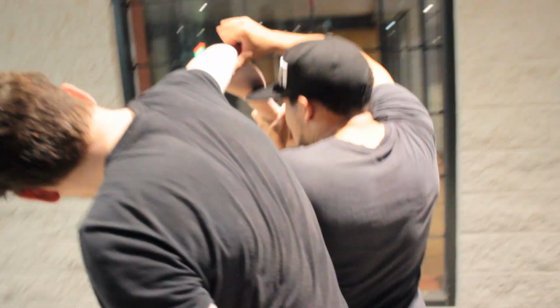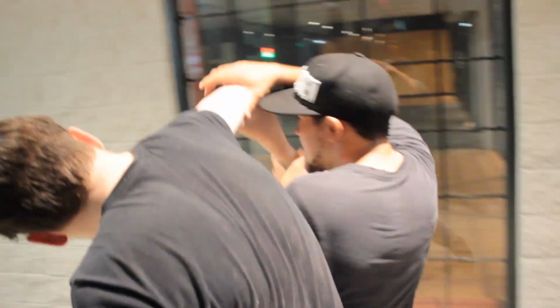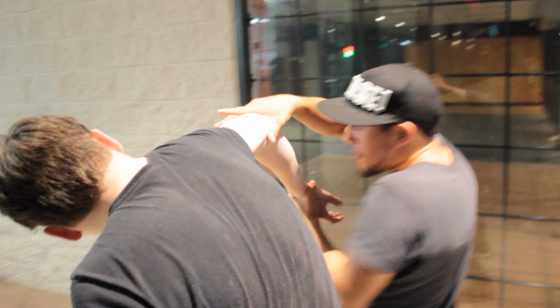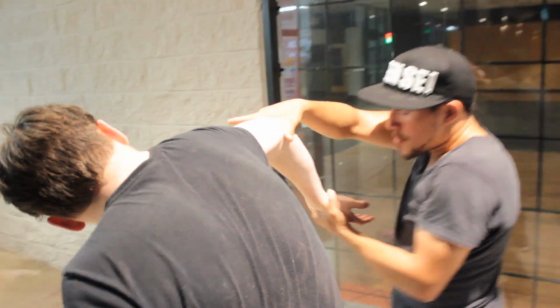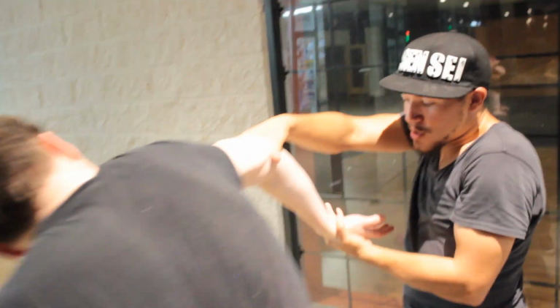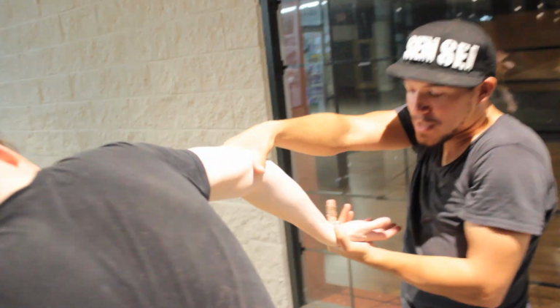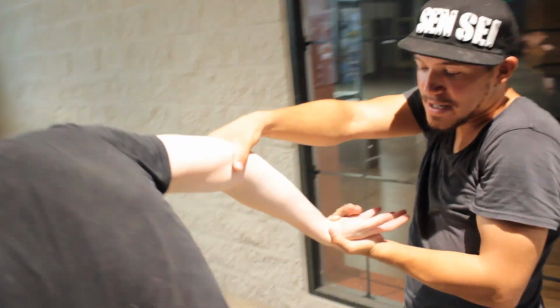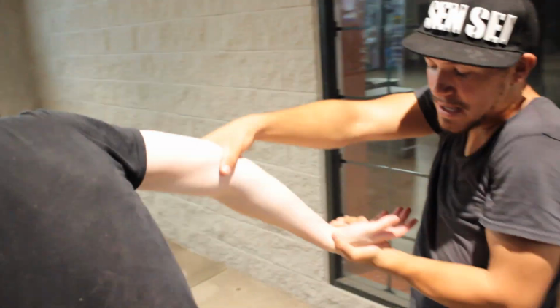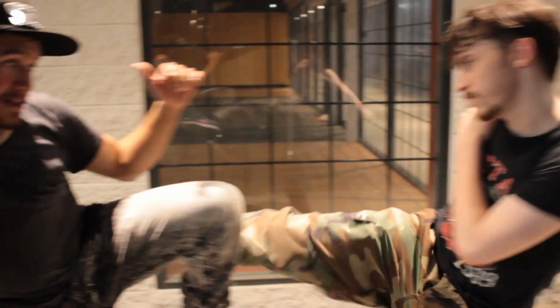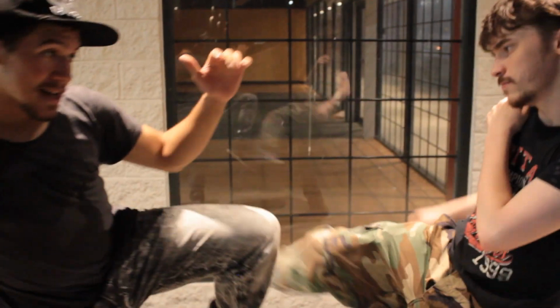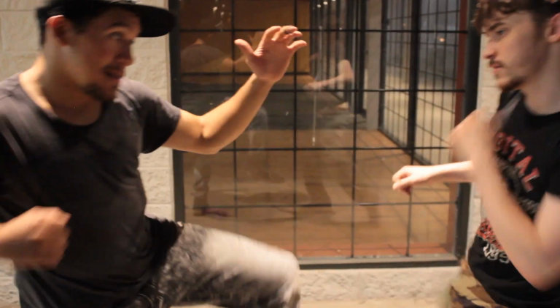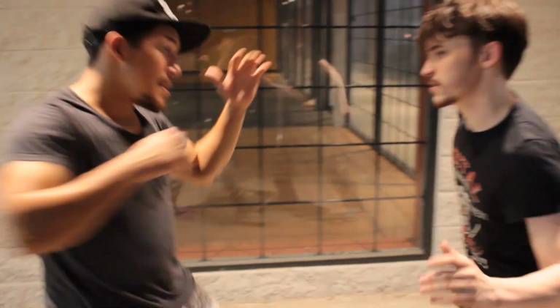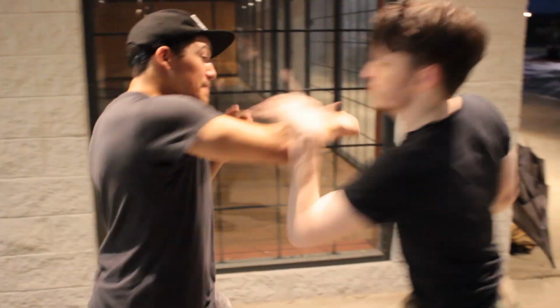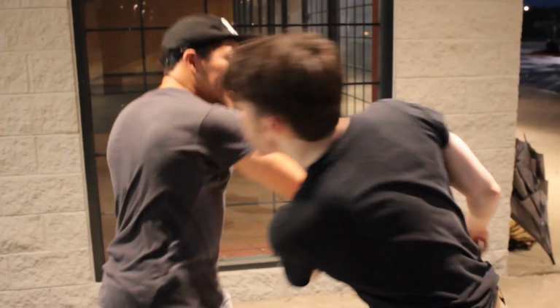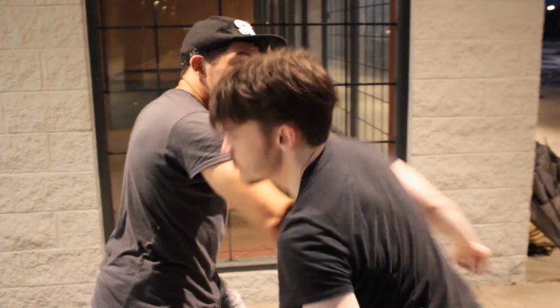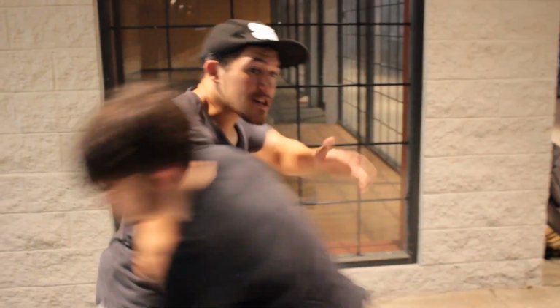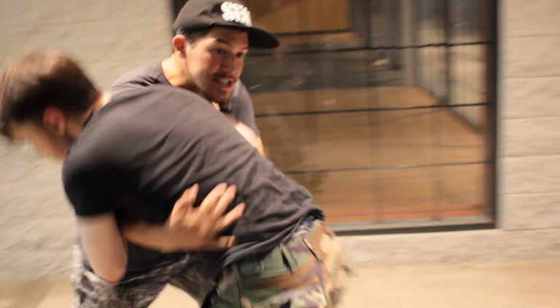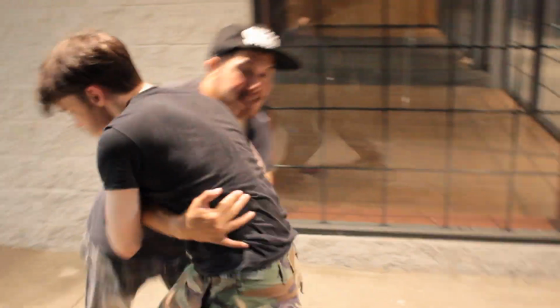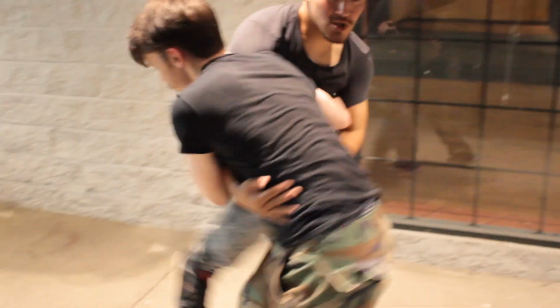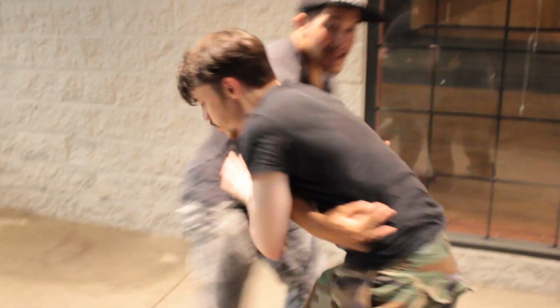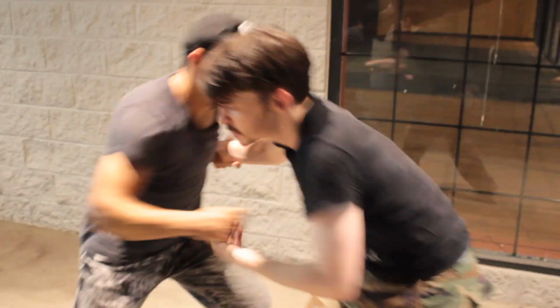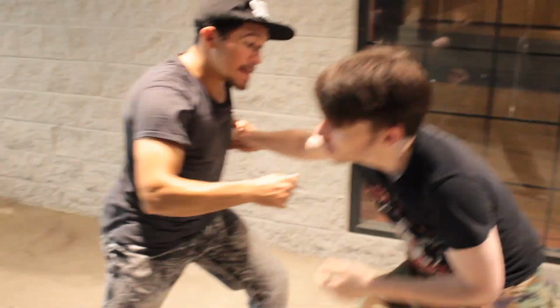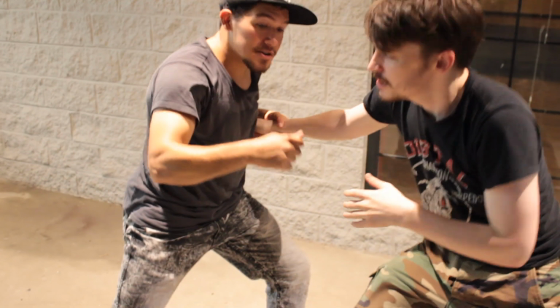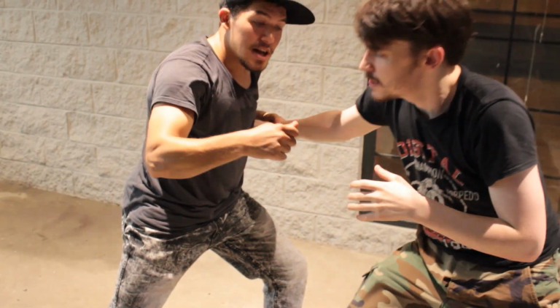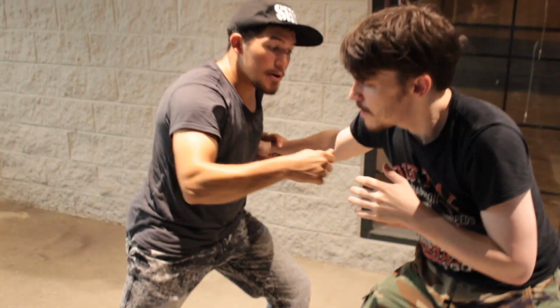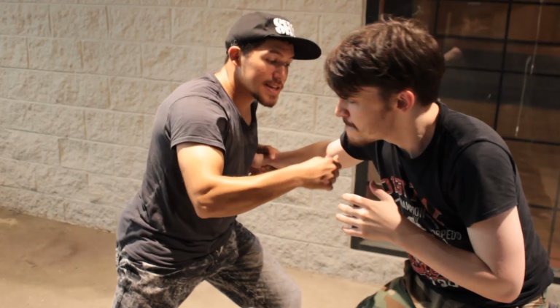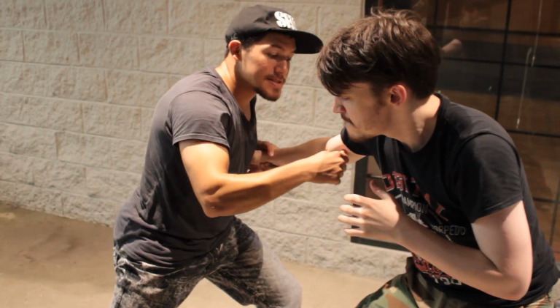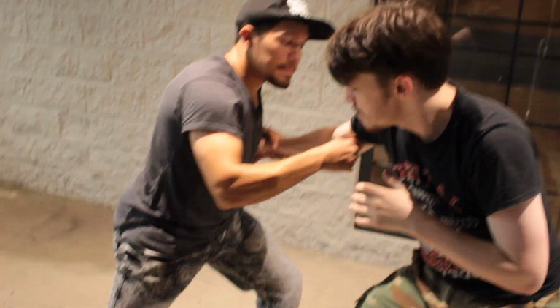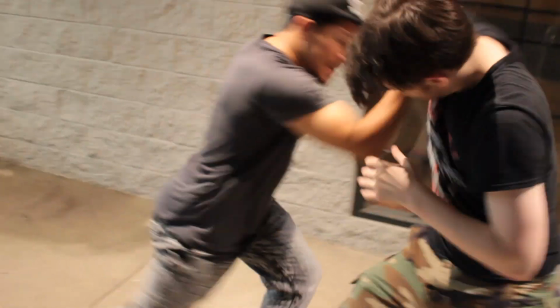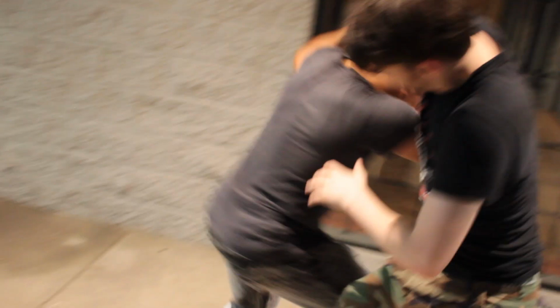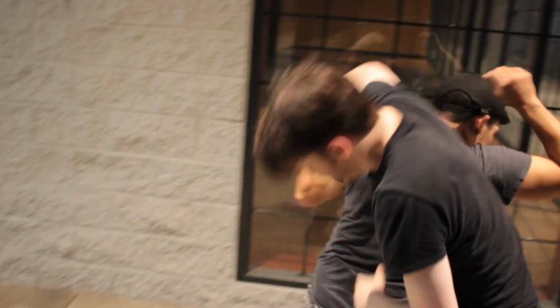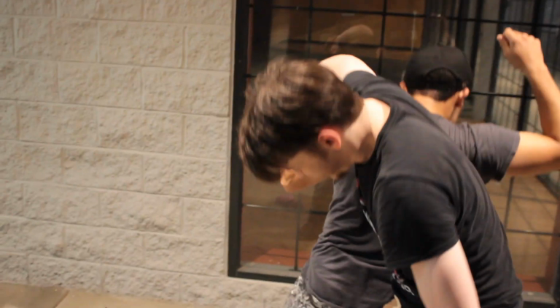Same thing while holding onto his wrist. Block, come in, move to the outside, close his distance, strike, step under. The Boshiken comes with the bicep and then step under.